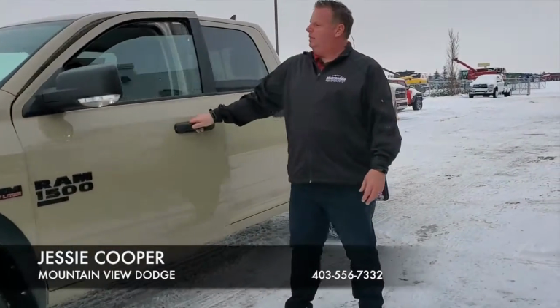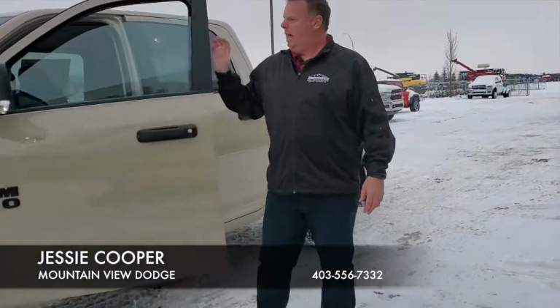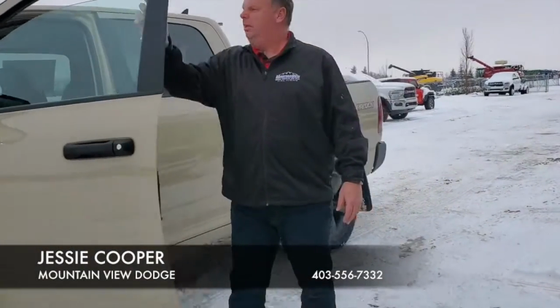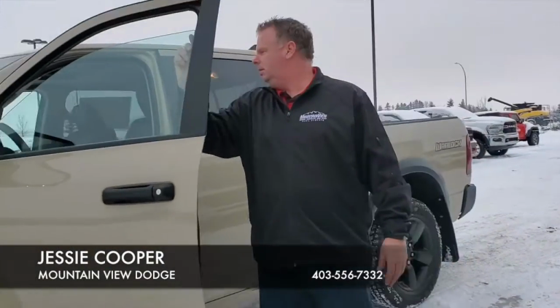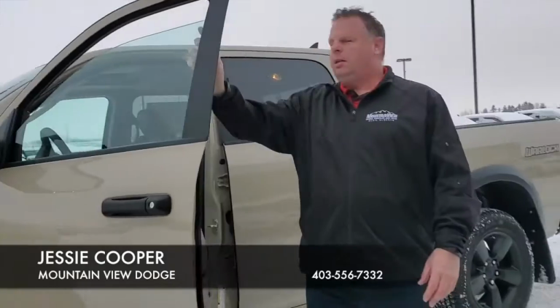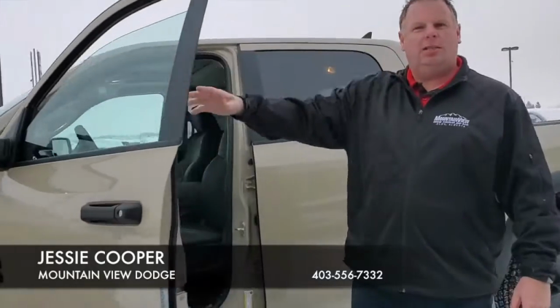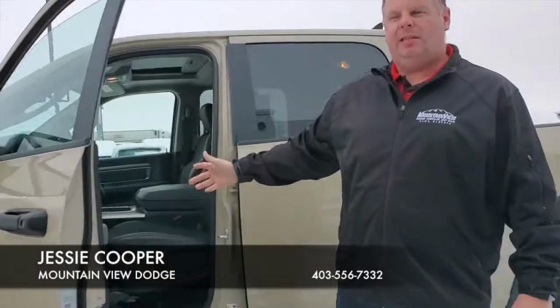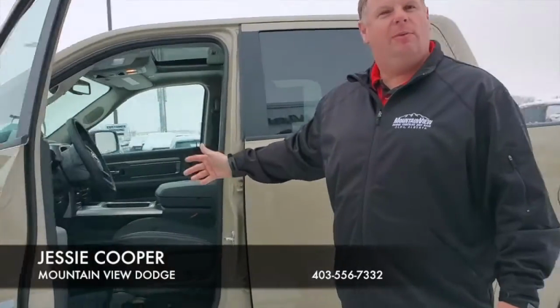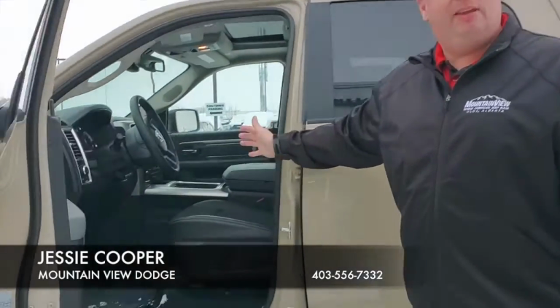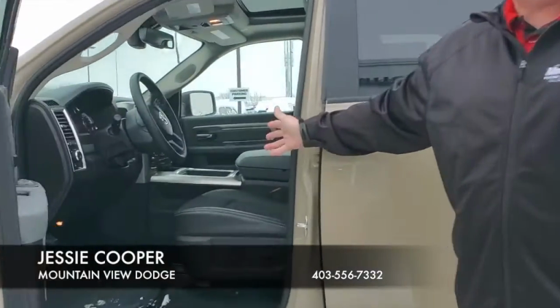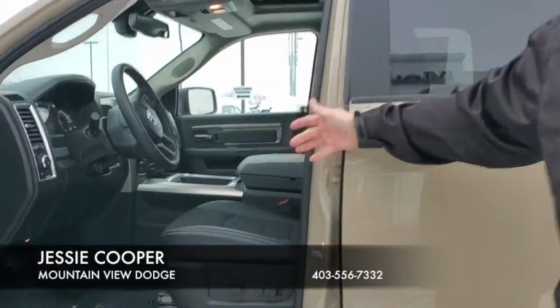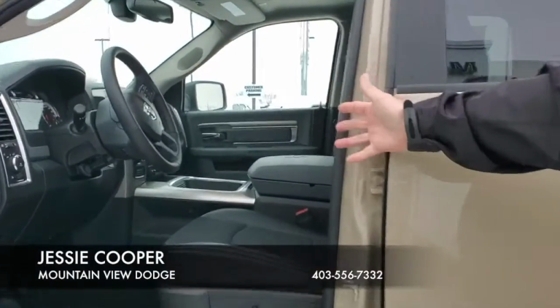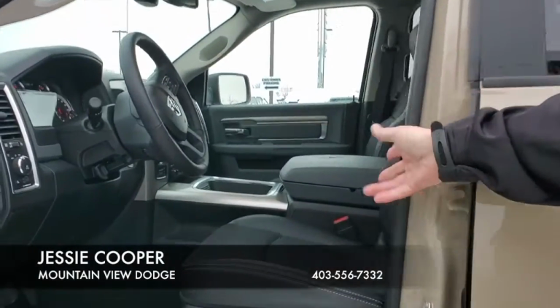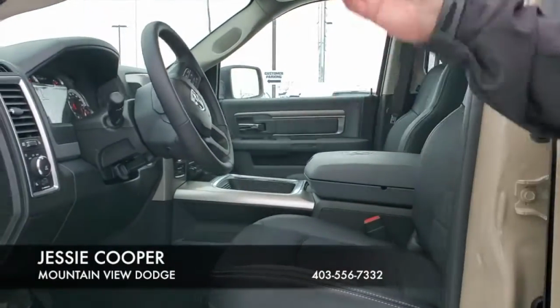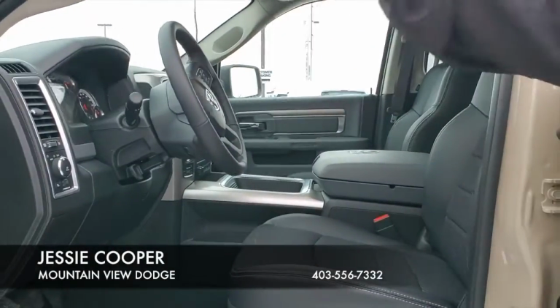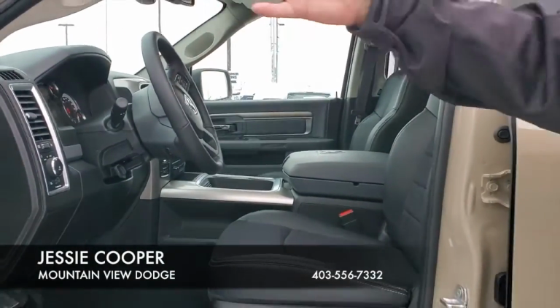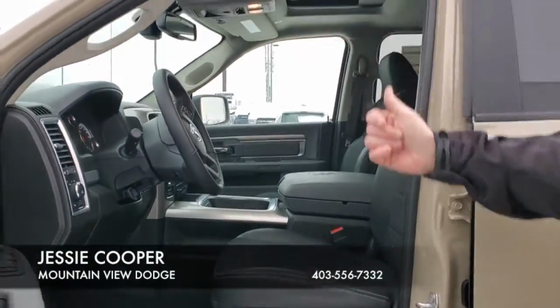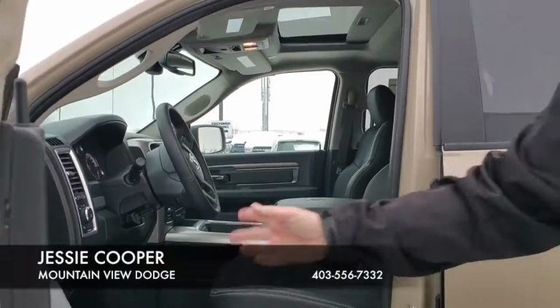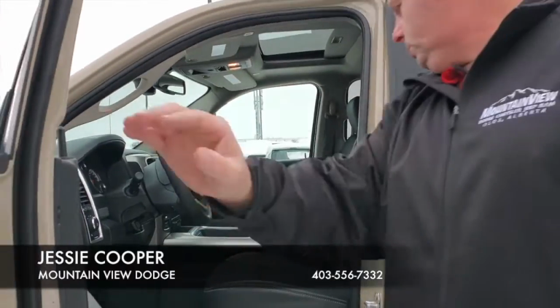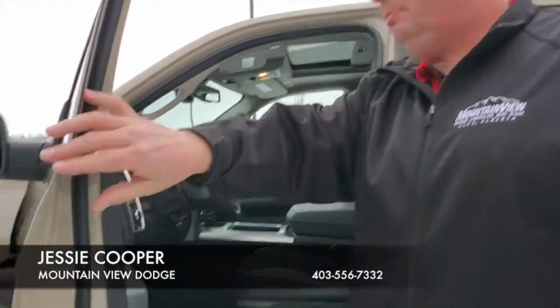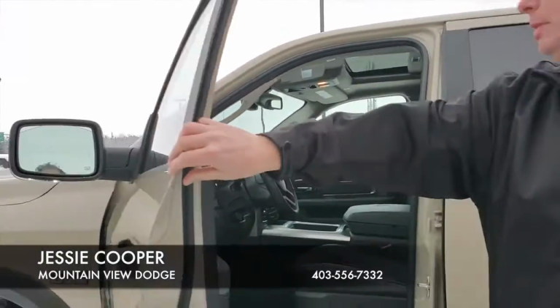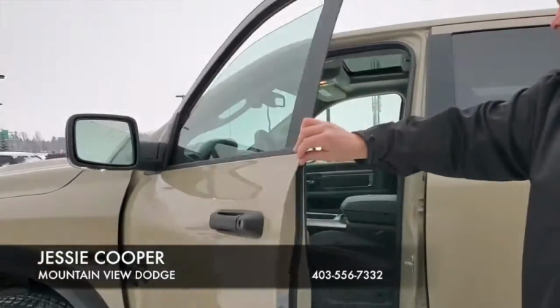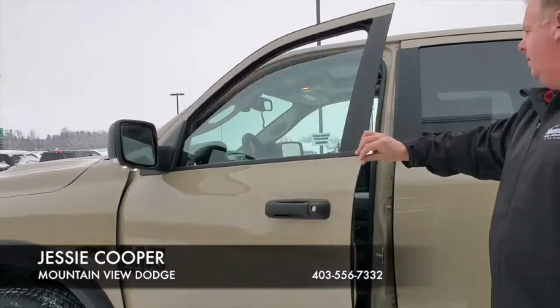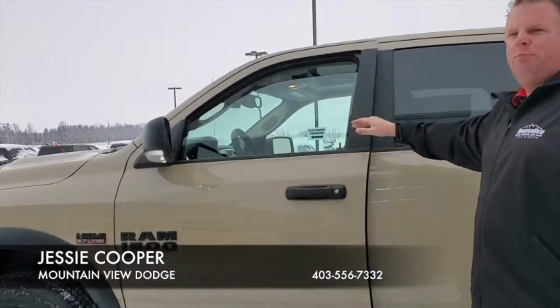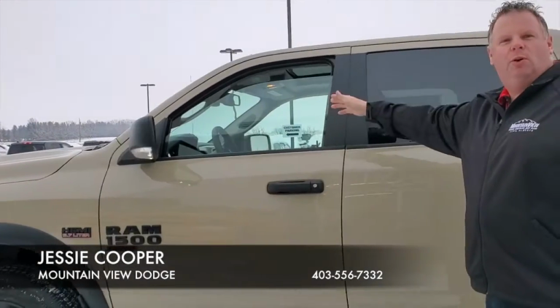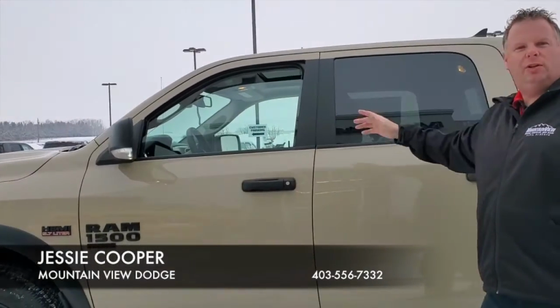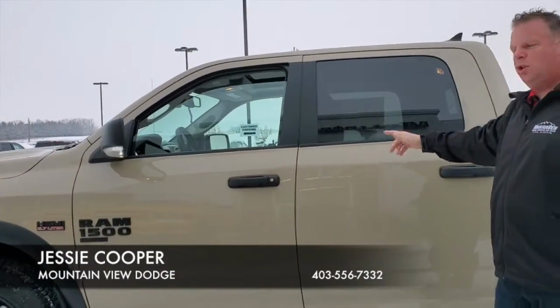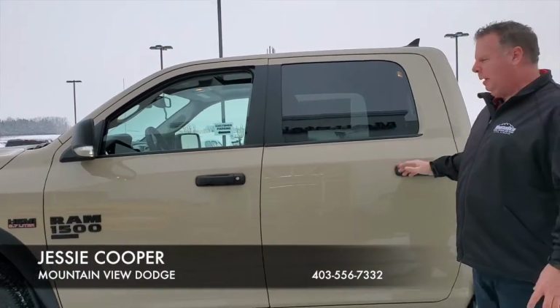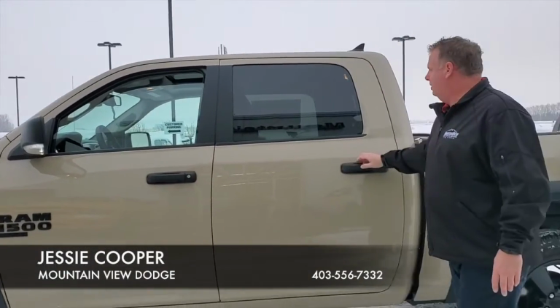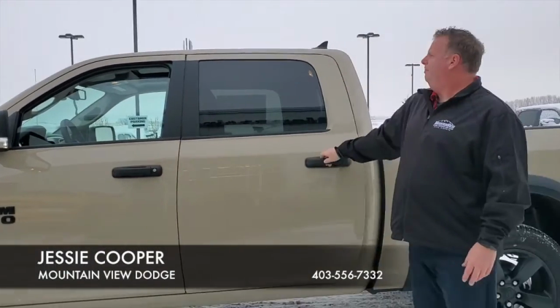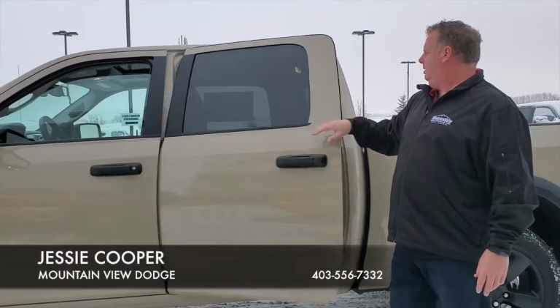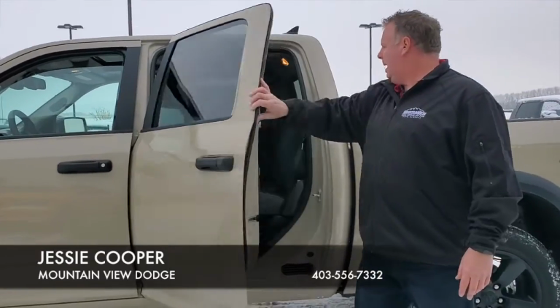Inside, ice cloth seating. We have heated seats, heated steering wheel, heated mirrors, power locks, memory seats, an 8.4-inch screen, and the tow package.